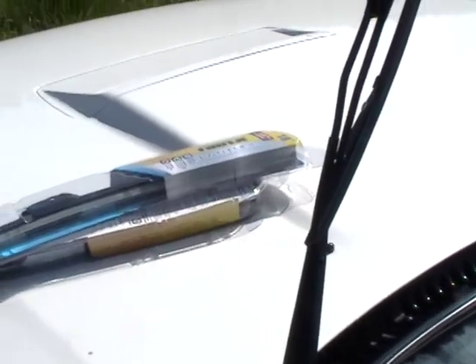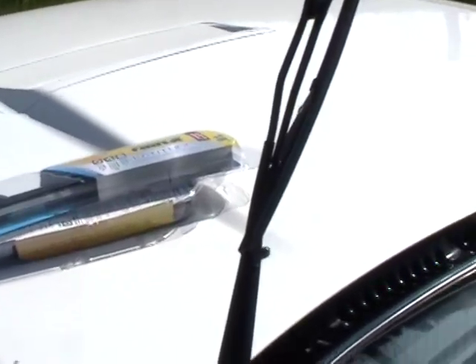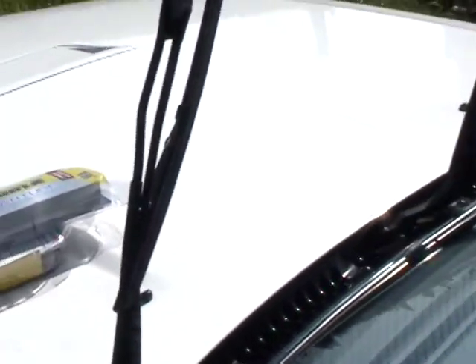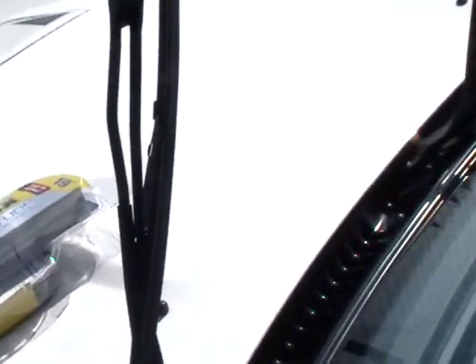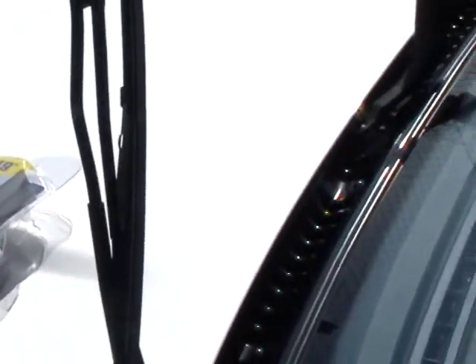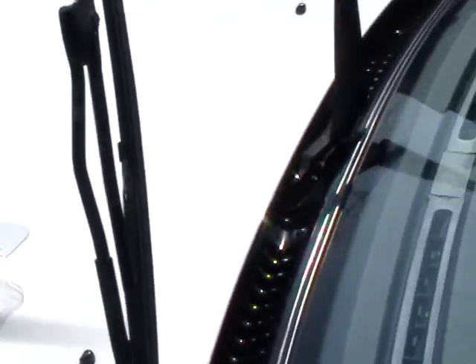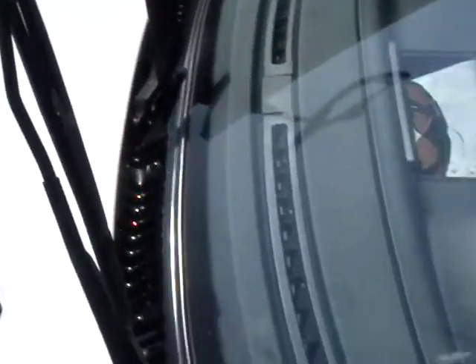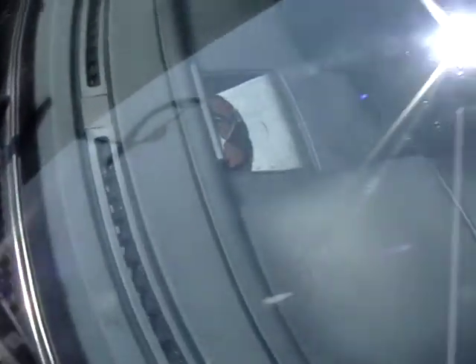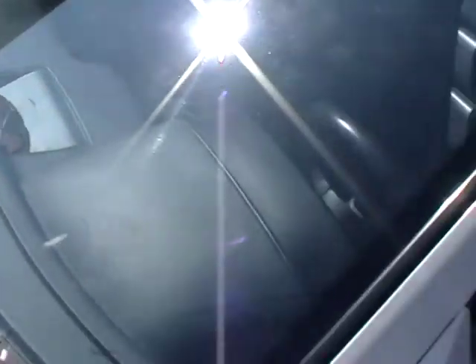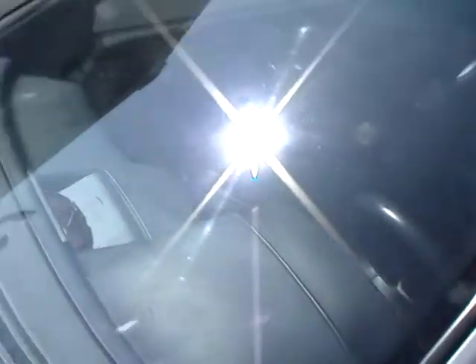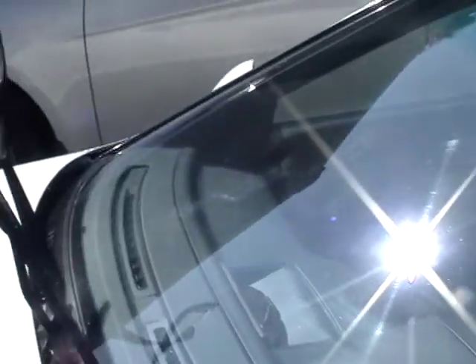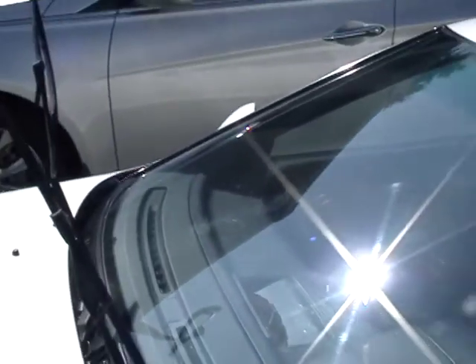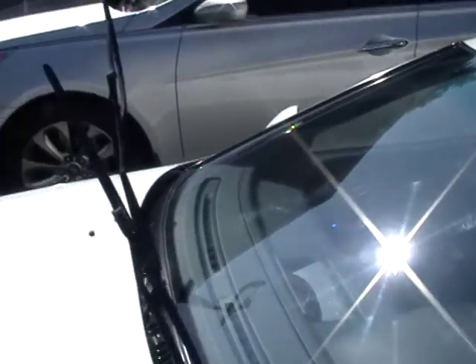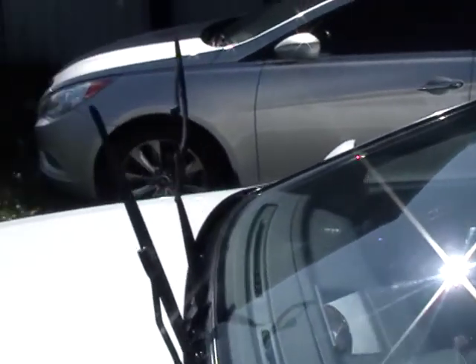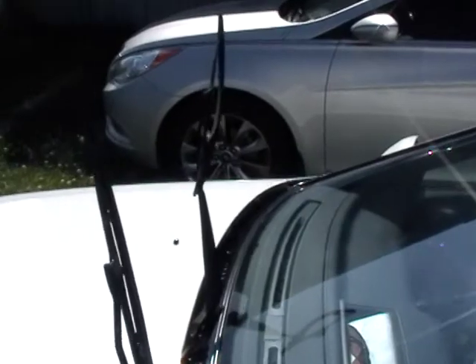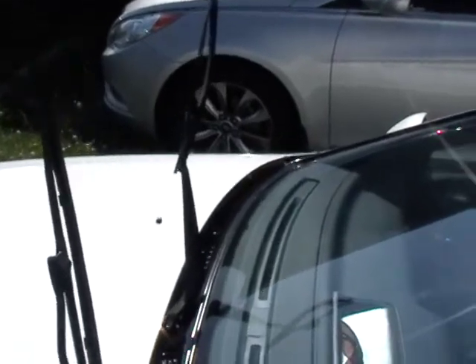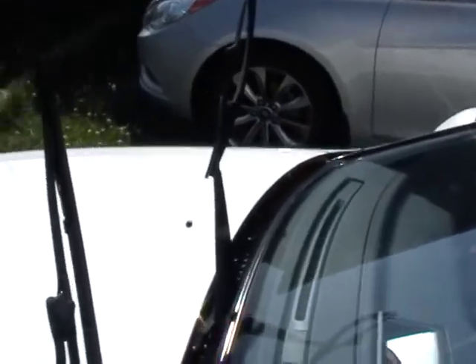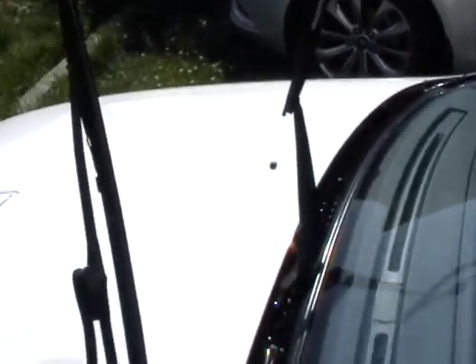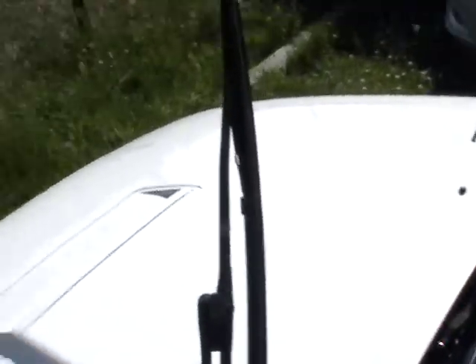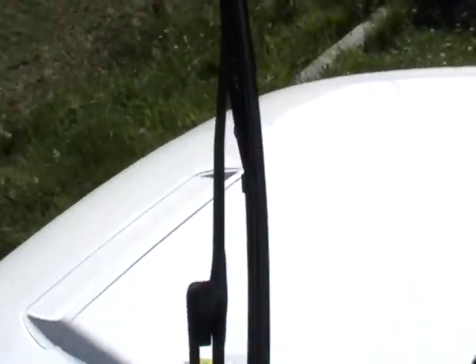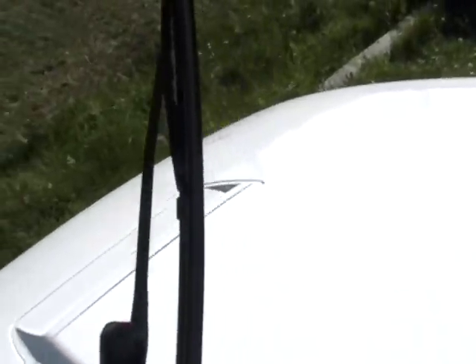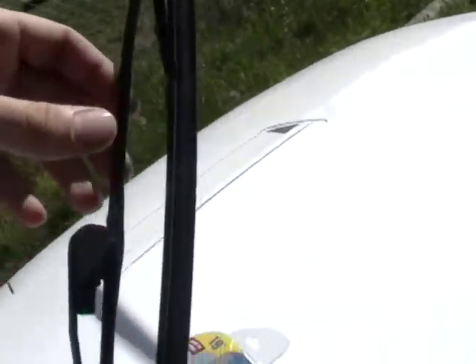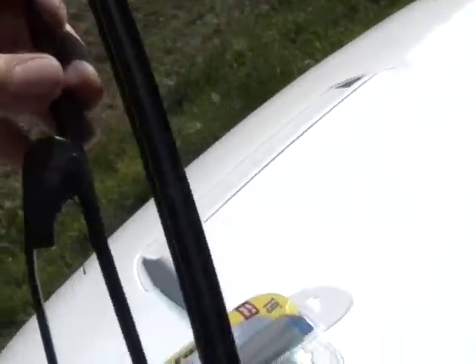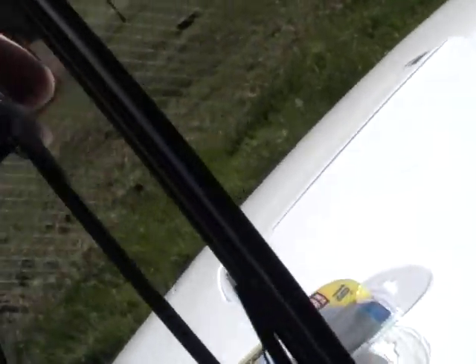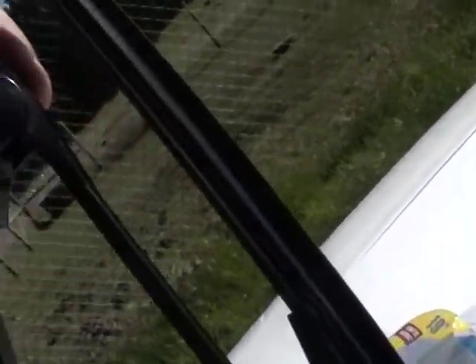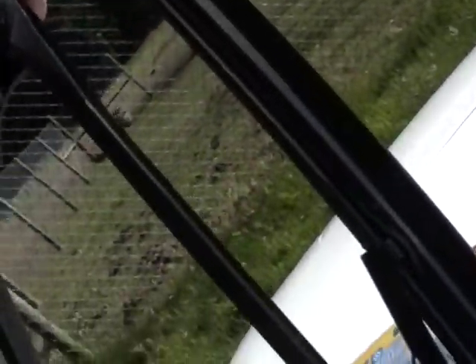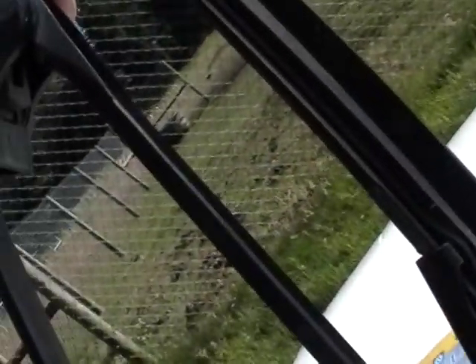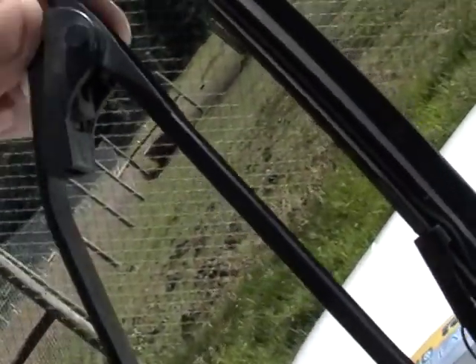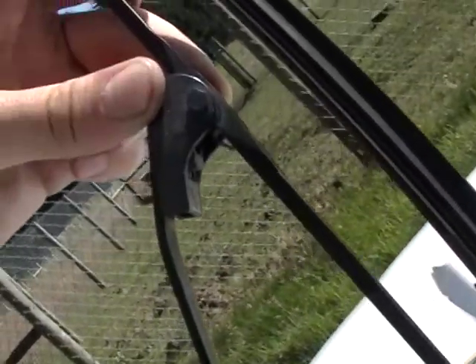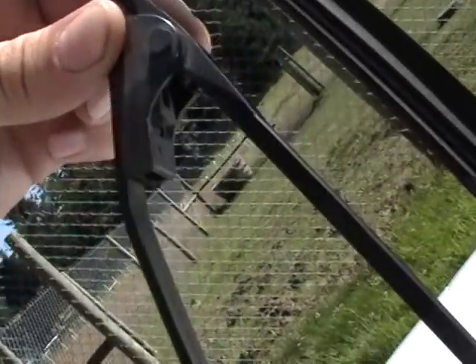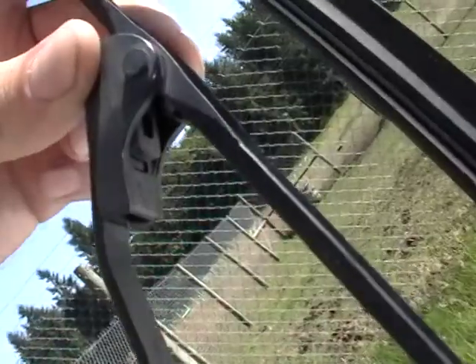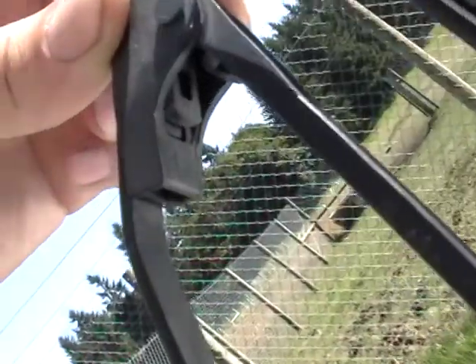Hey guys, I'm going to be showing you how to change the wiper blades on a RX-7 FC, the second gen. This happens to be an 89 Turbo II.